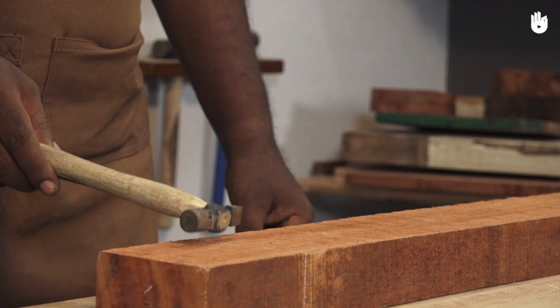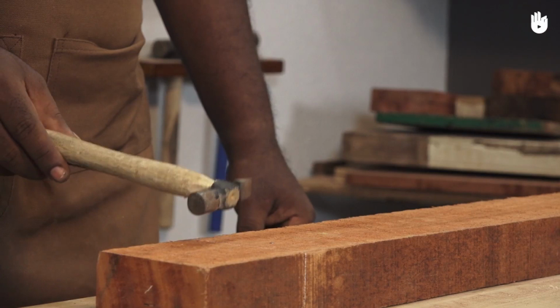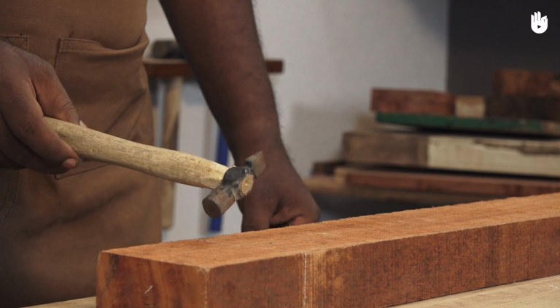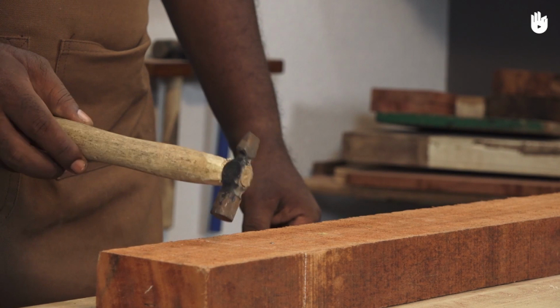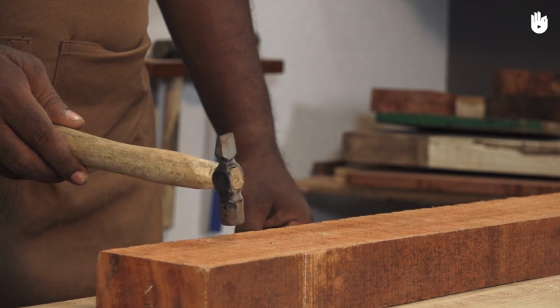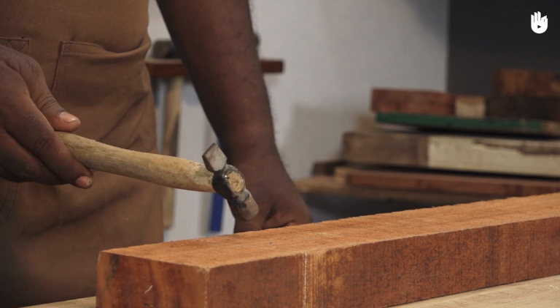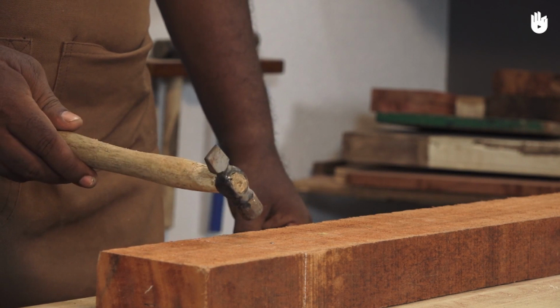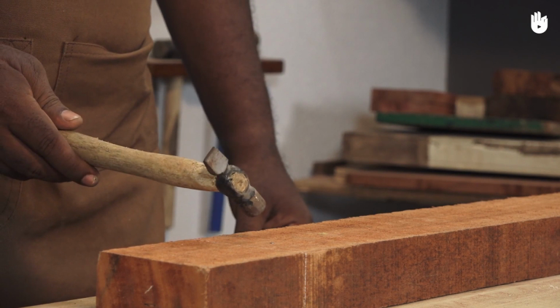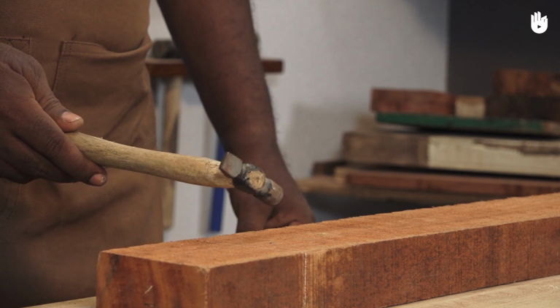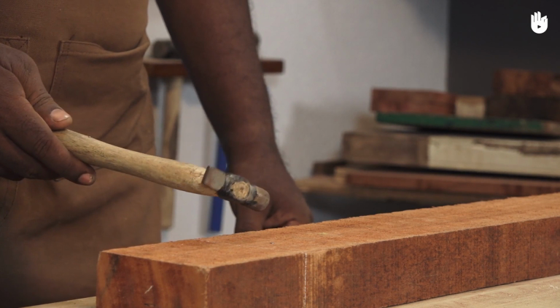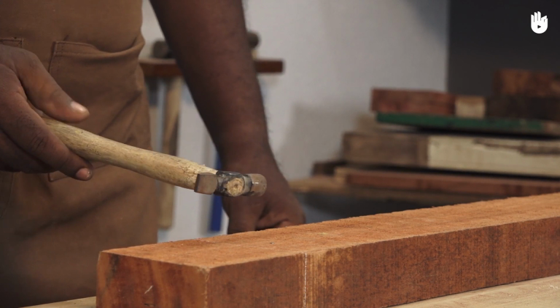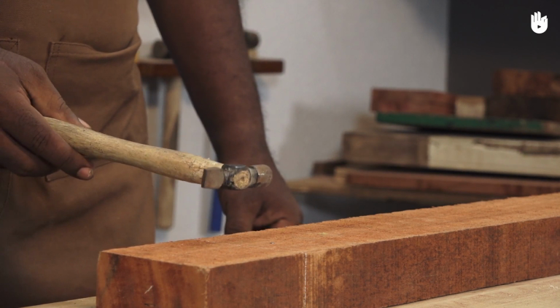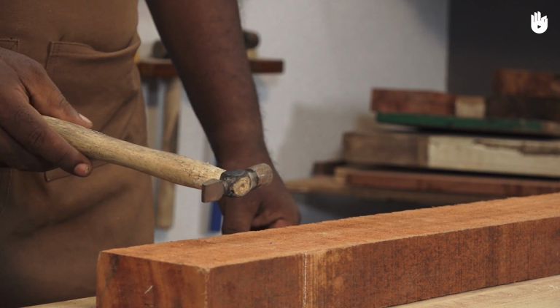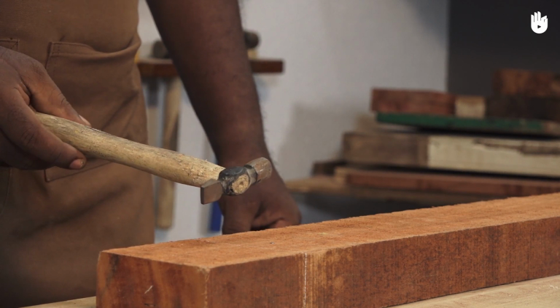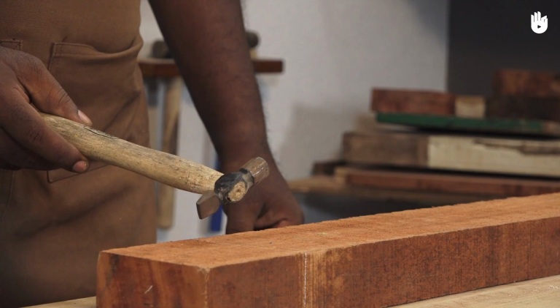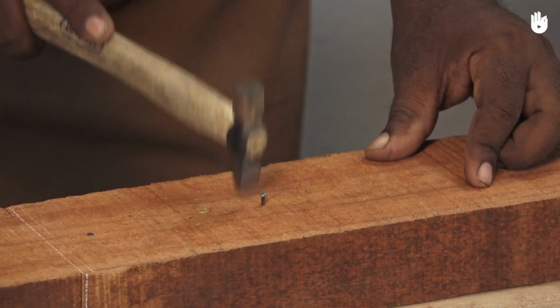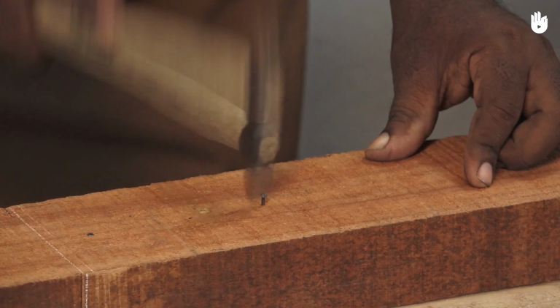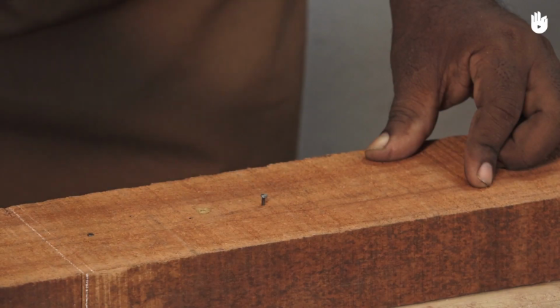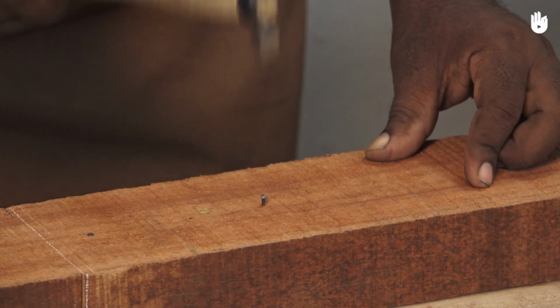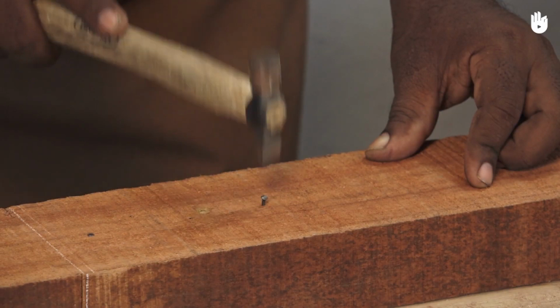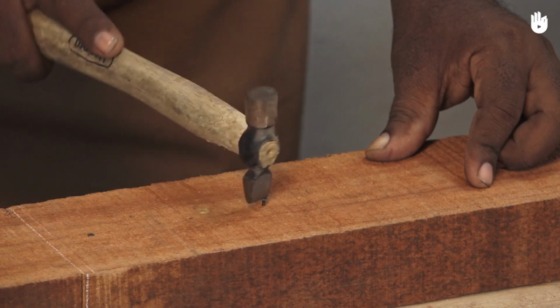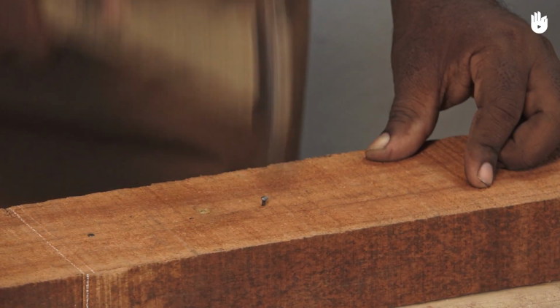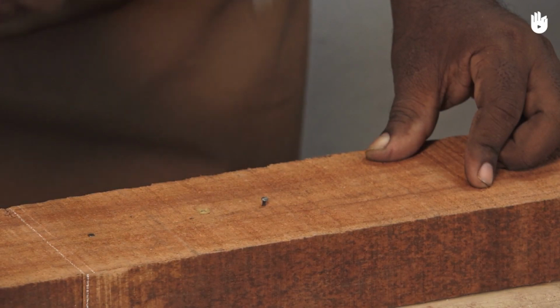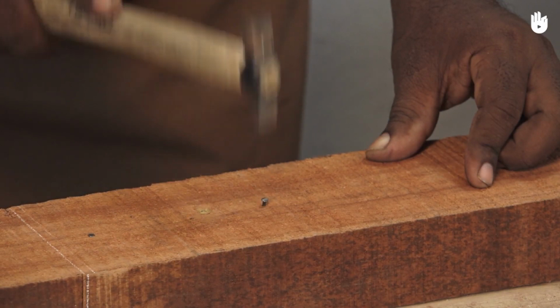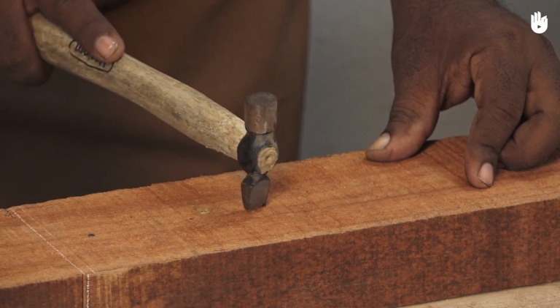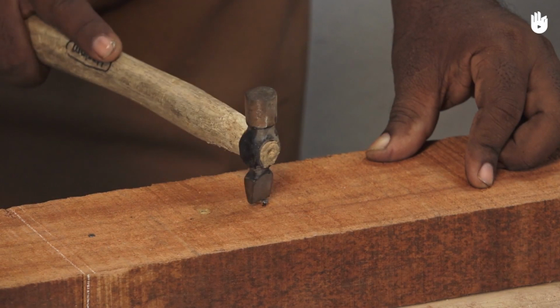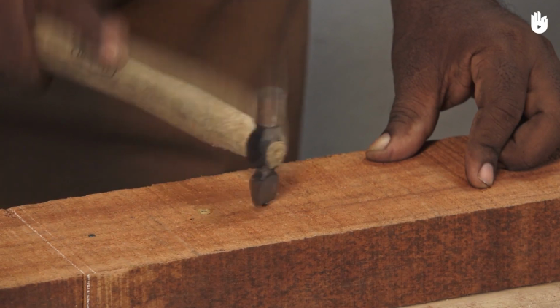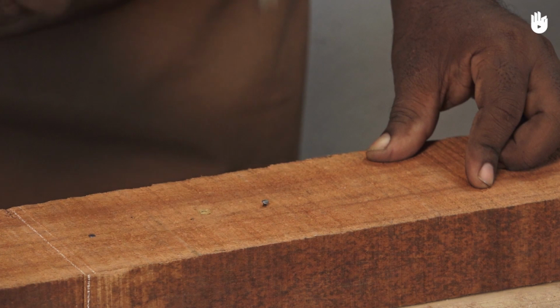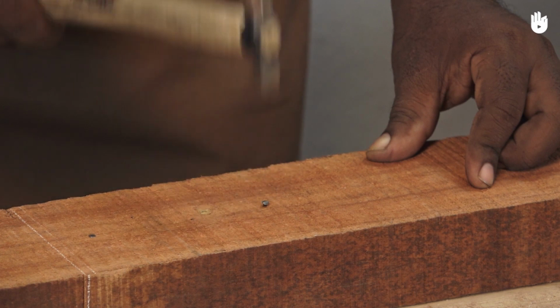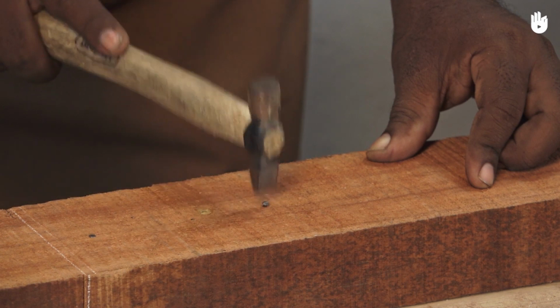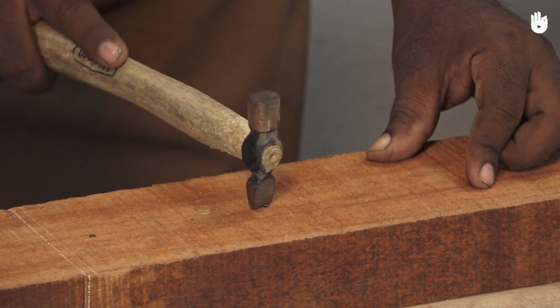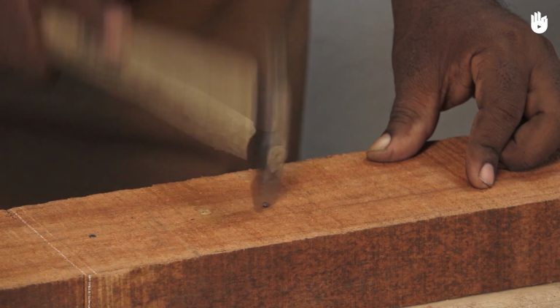The Warrington hammer allows driving small nails with minimal risk of hurting your fingers. It is also useful for tapping wooden pieces into alignment.